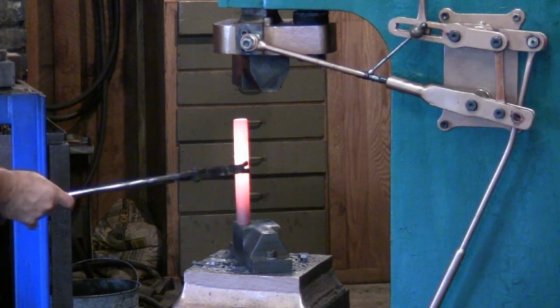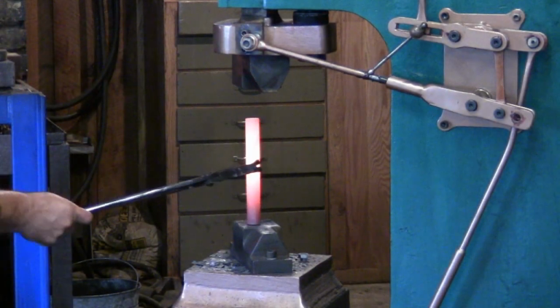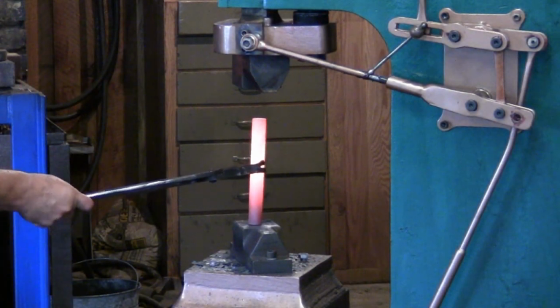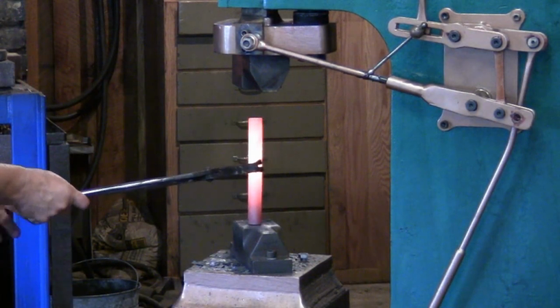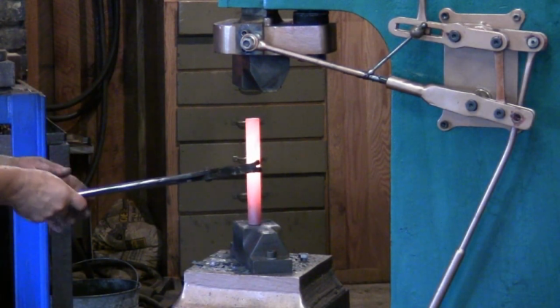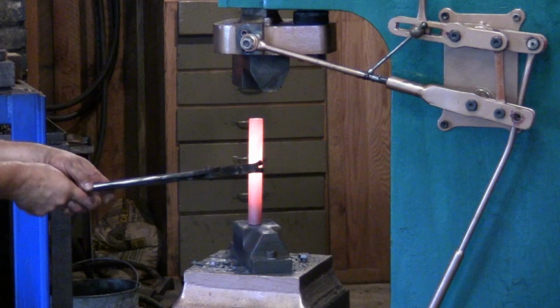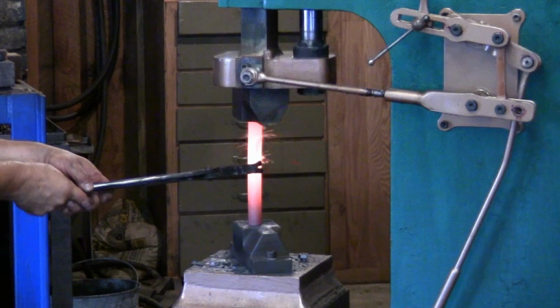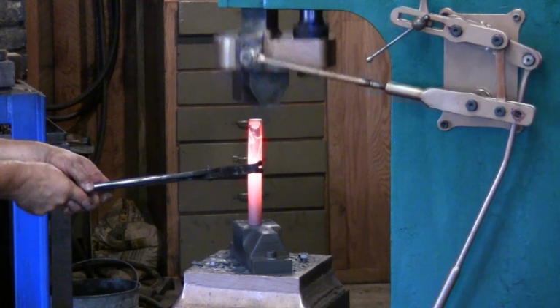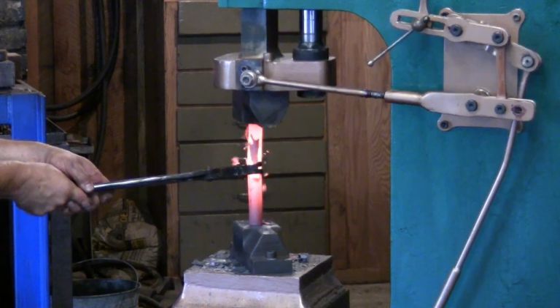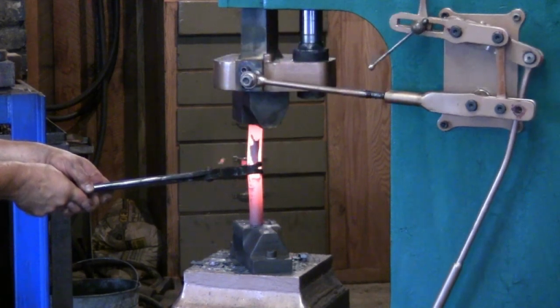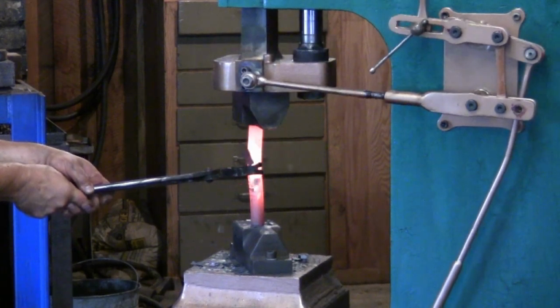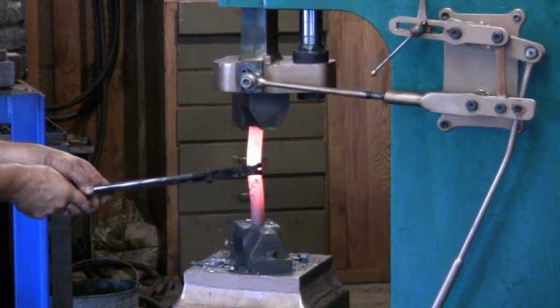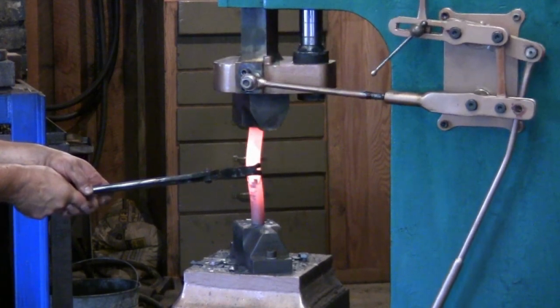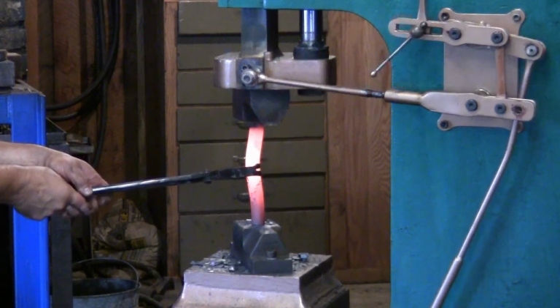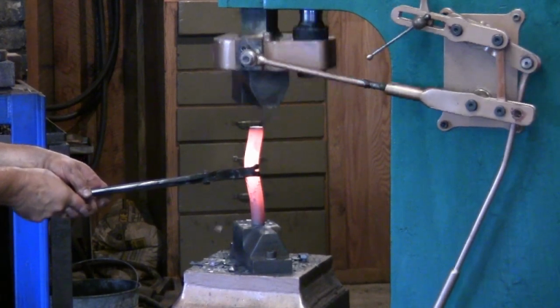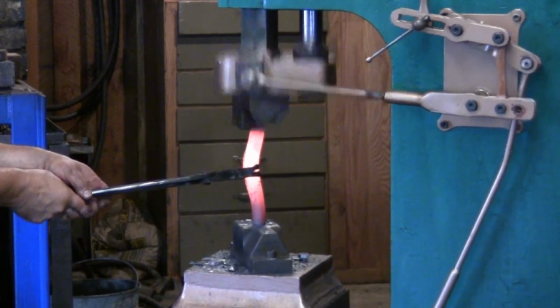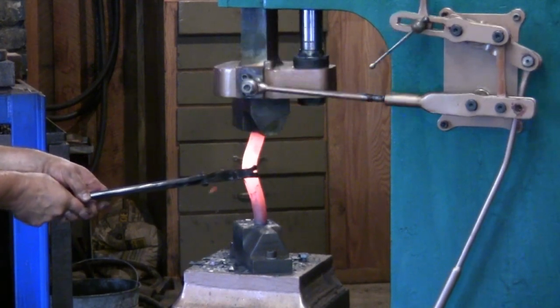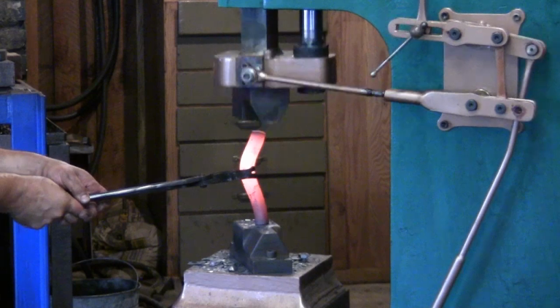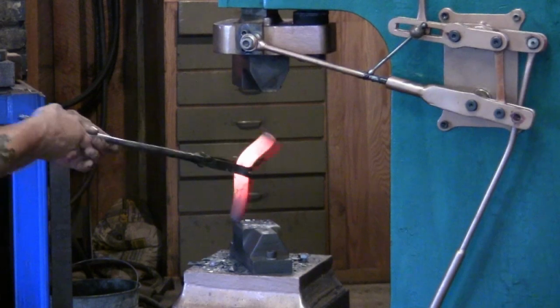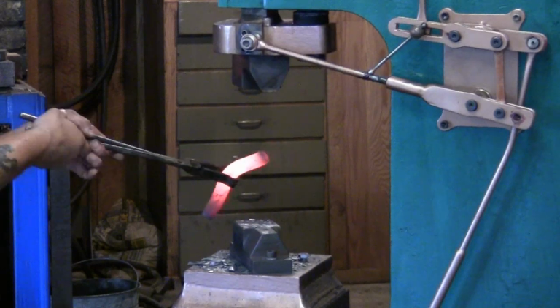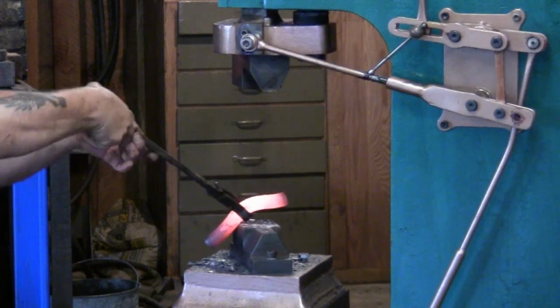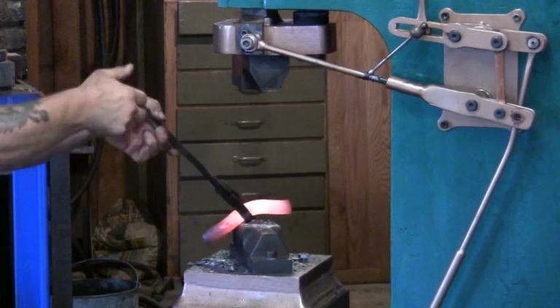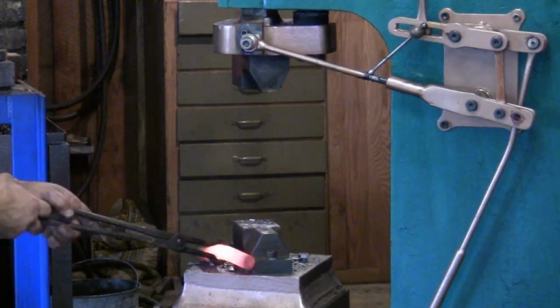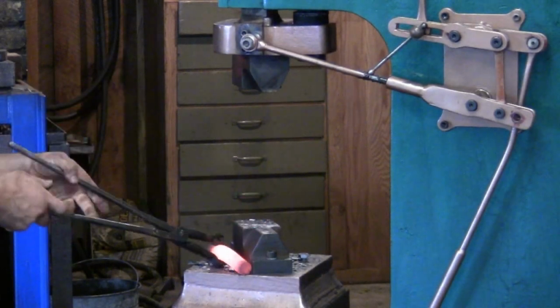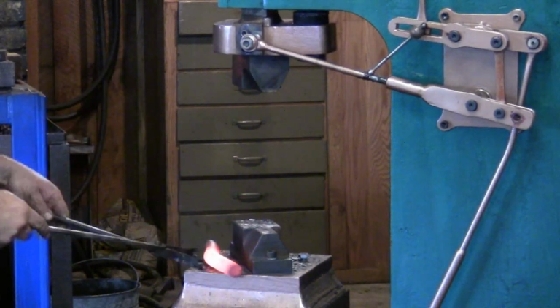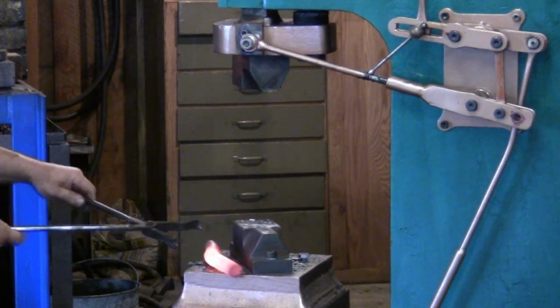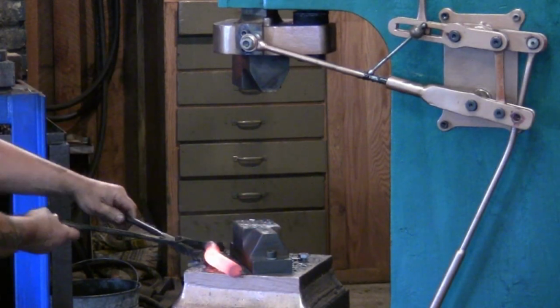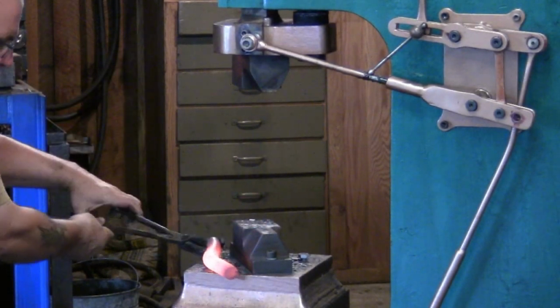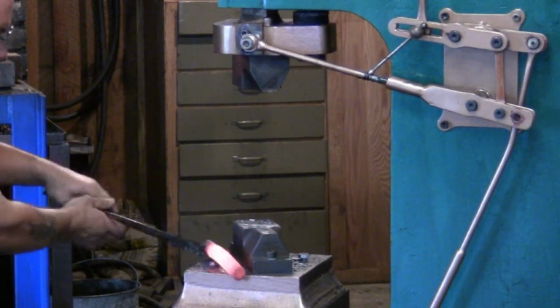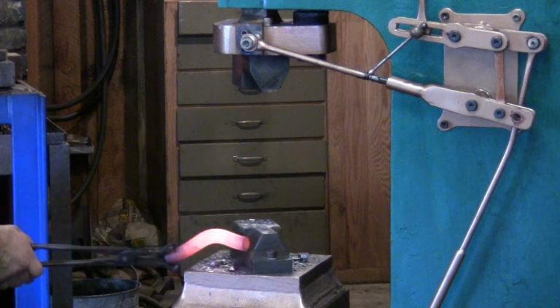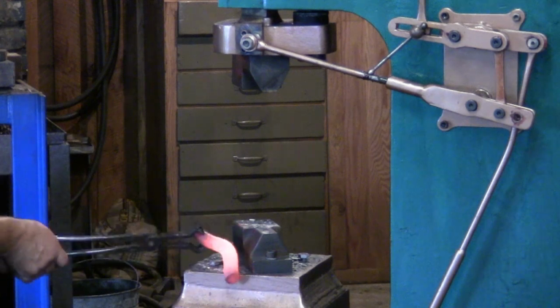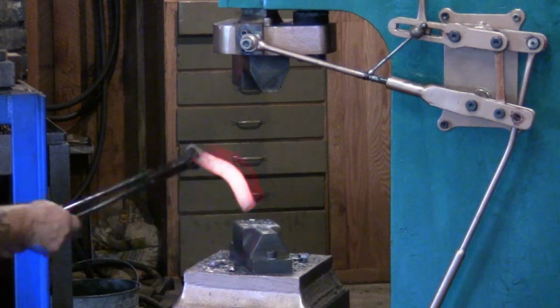This is a piece of 1-inch round stock, 8 inches long. I'm just upsetting it to show how easy it is to go from an 8-inch height down to a 1-inch height with no adjustments or changes to the power hammer itself.